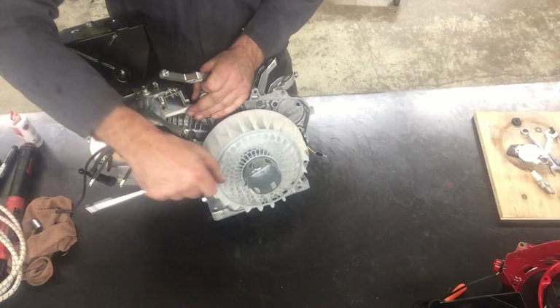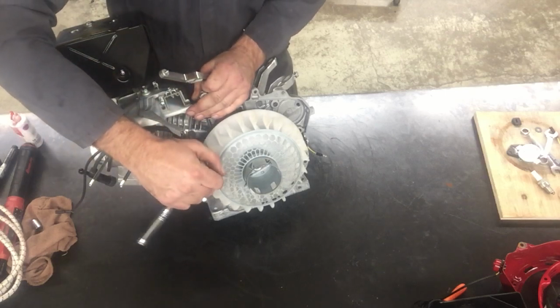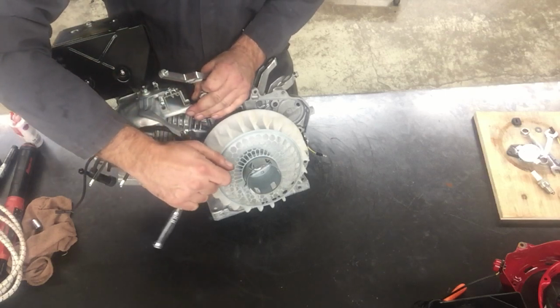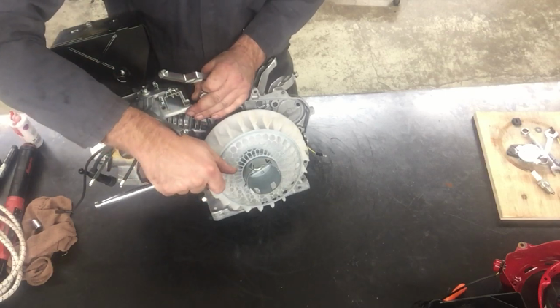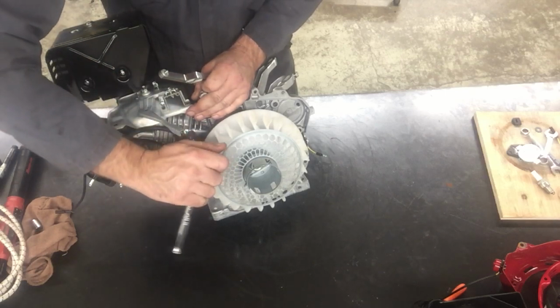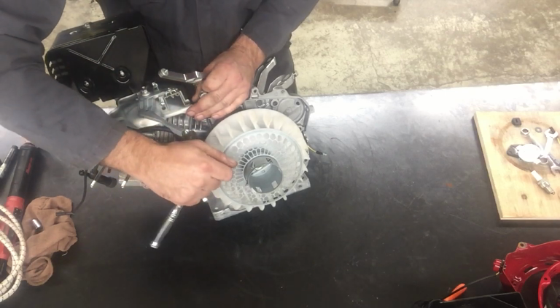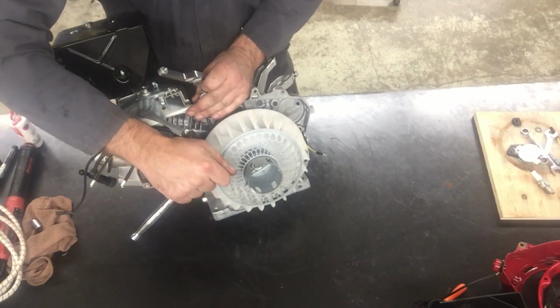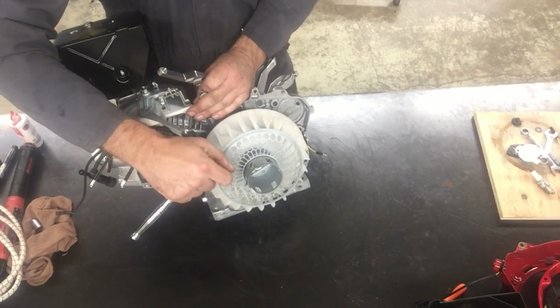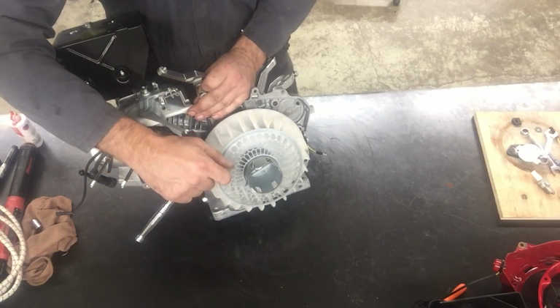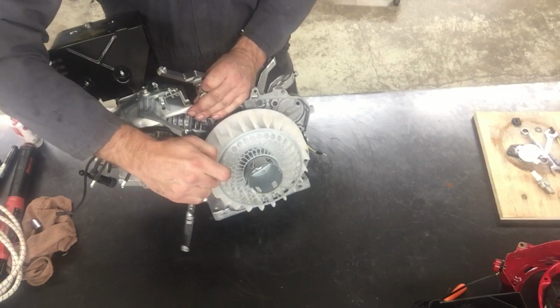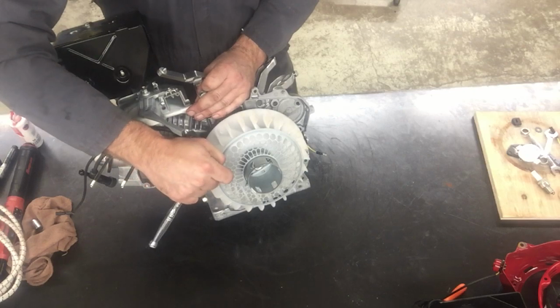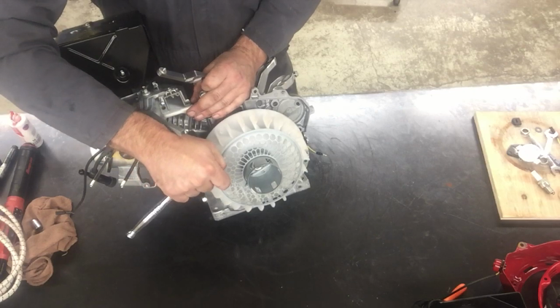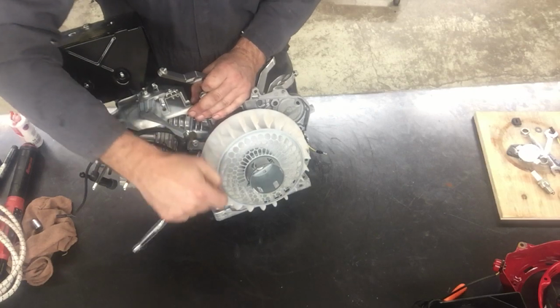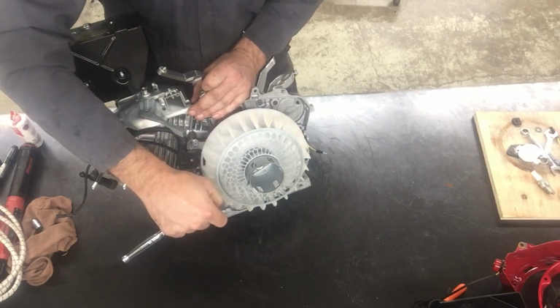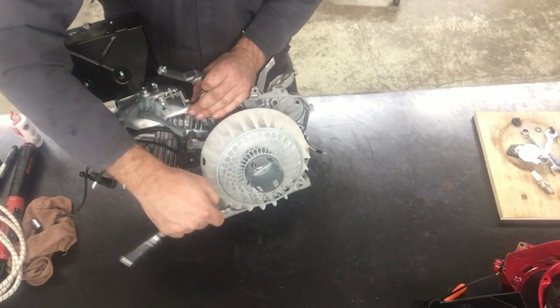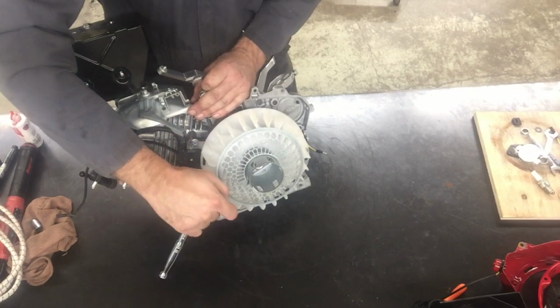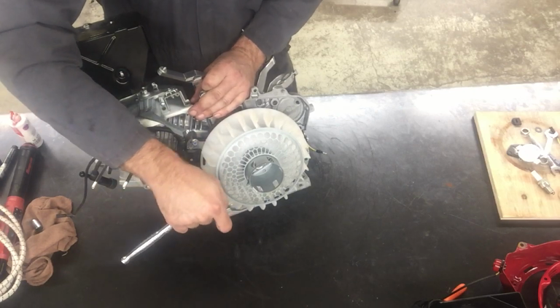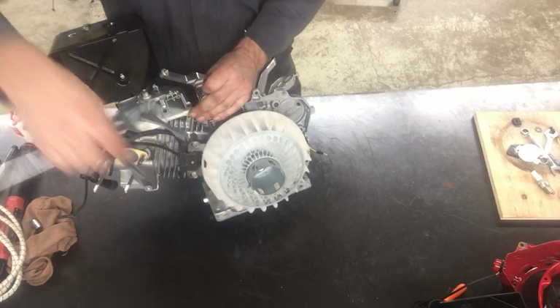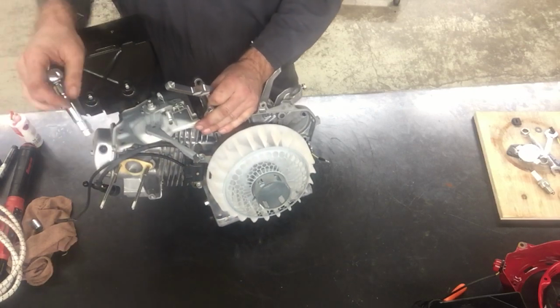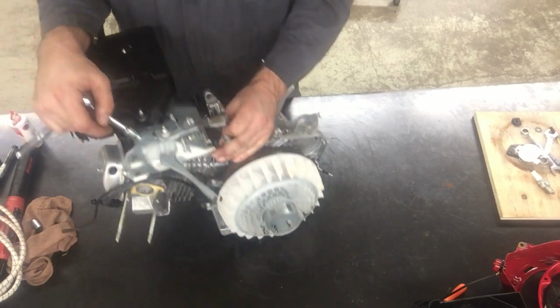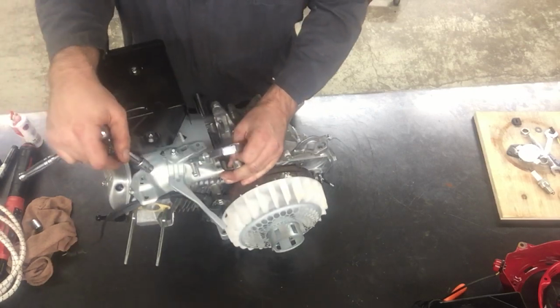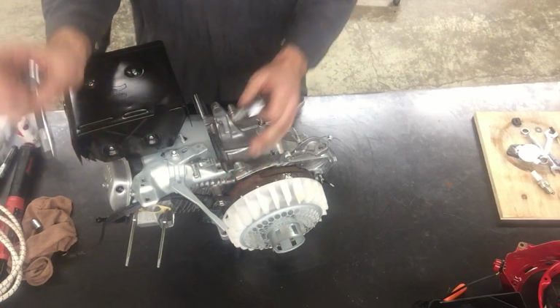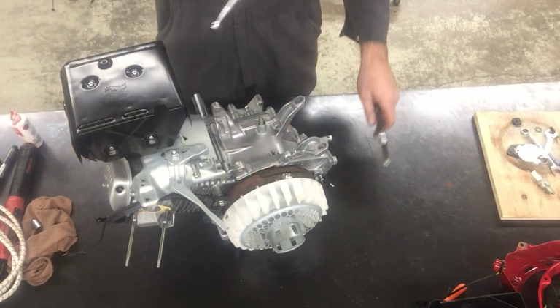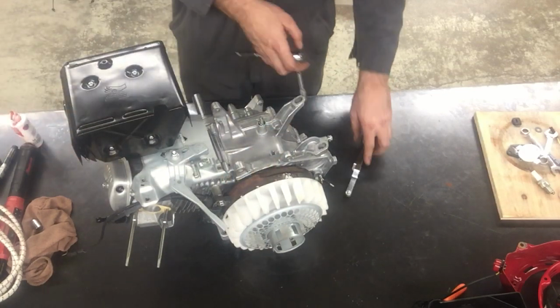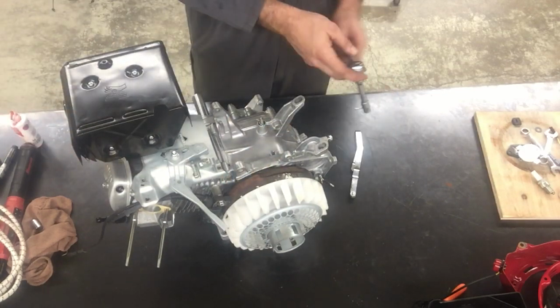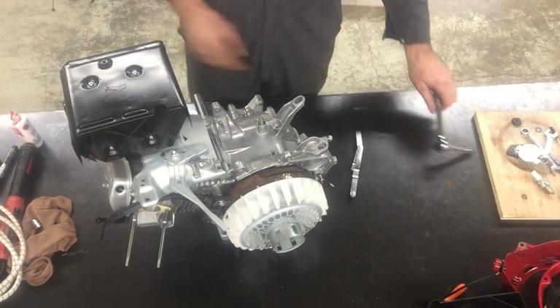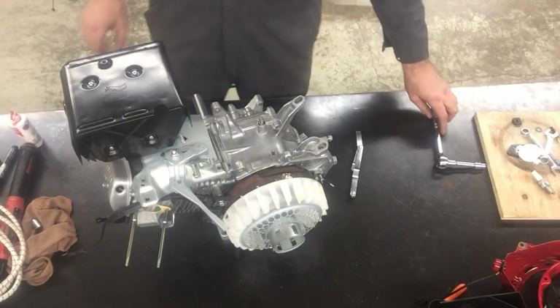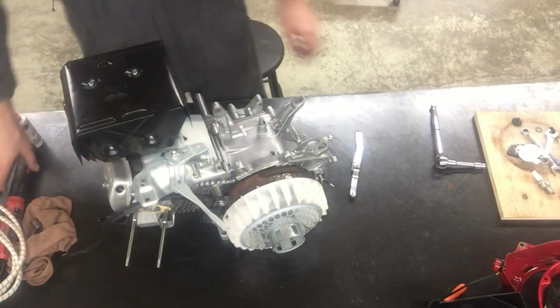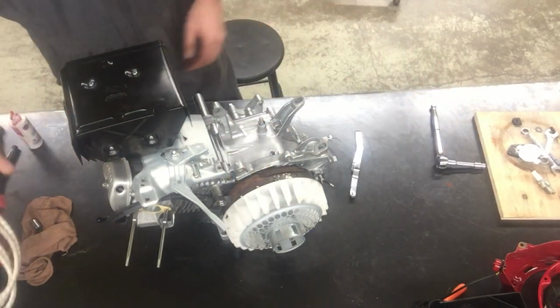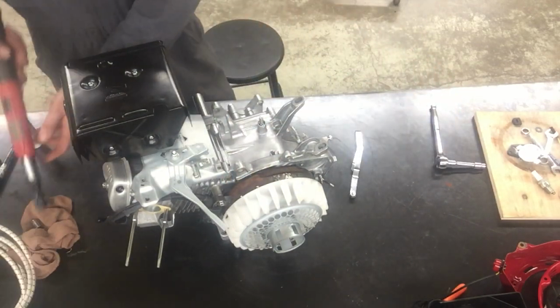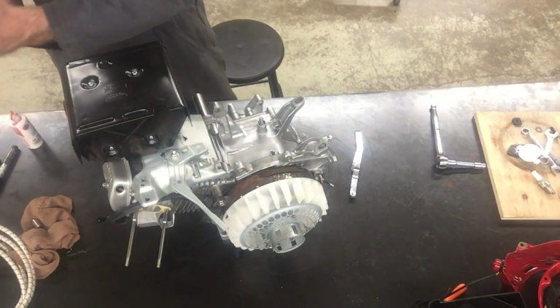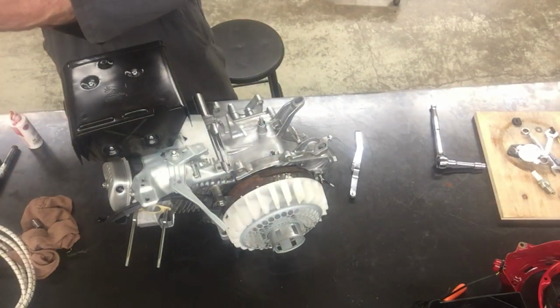The clearance is supposed to be 0.016 of an inch, plus or minus 0.008 of an inch. So our acceptable number could be as small as 0.008 or as big as 0.024 of an inch.